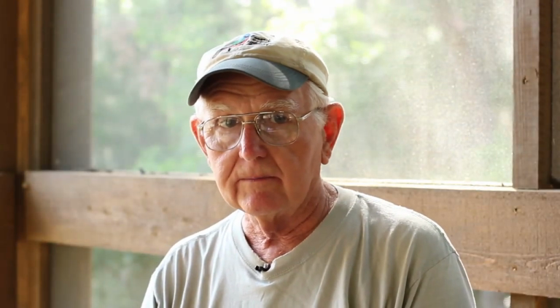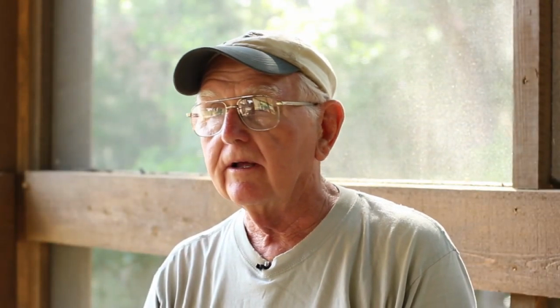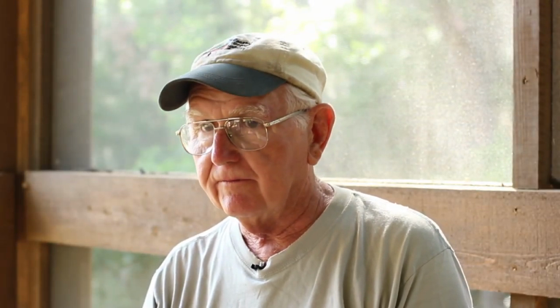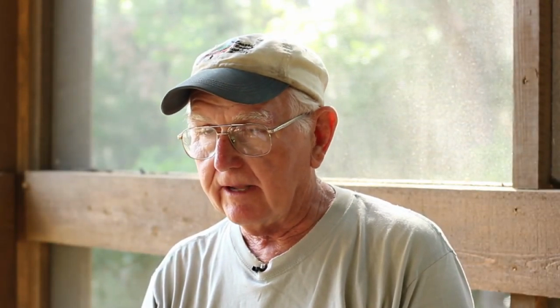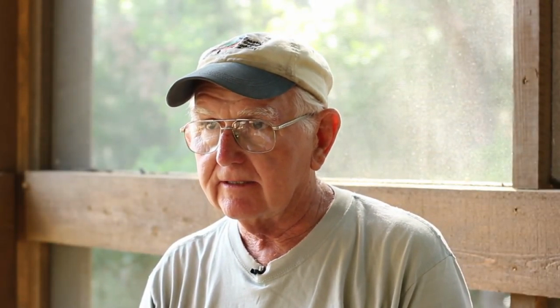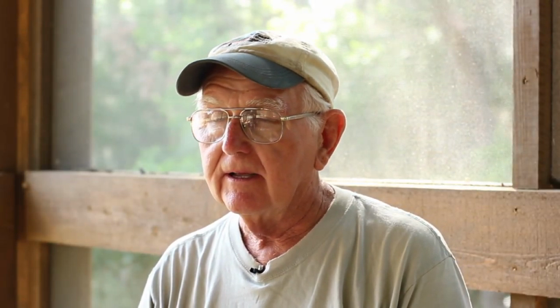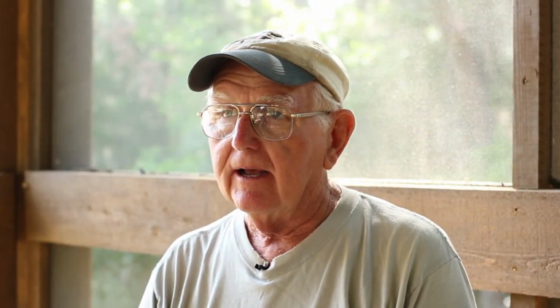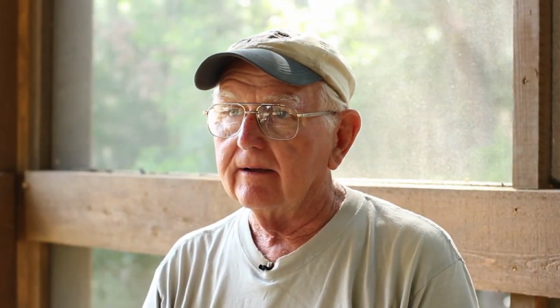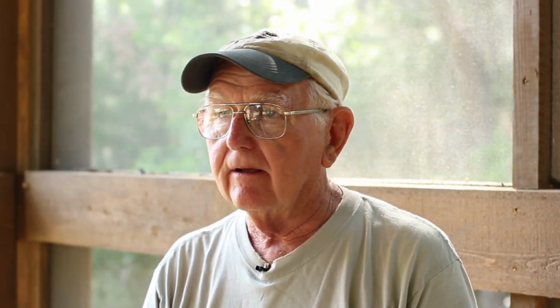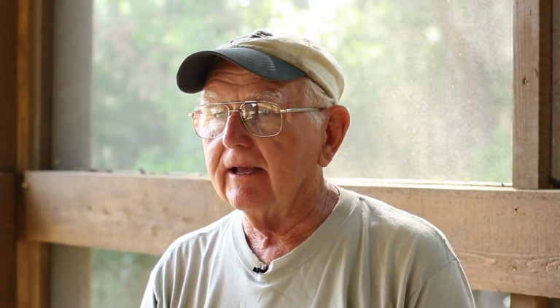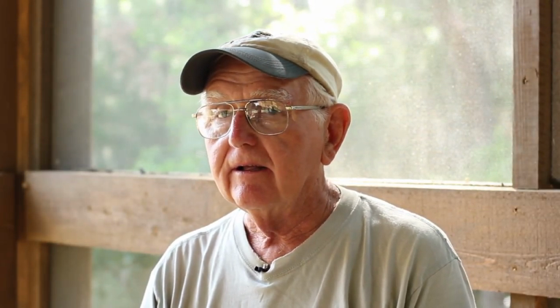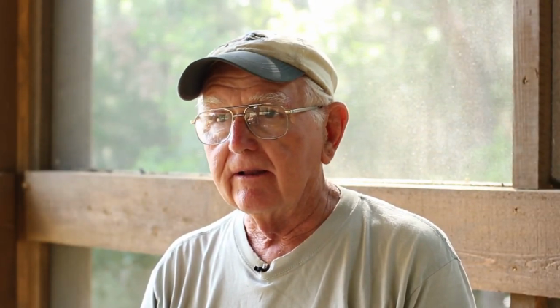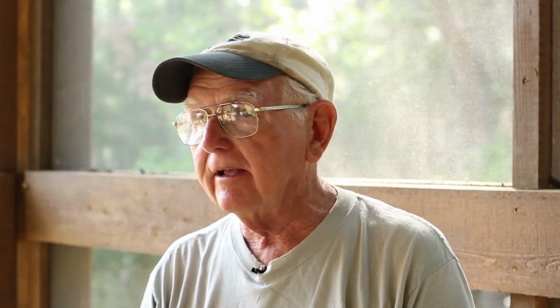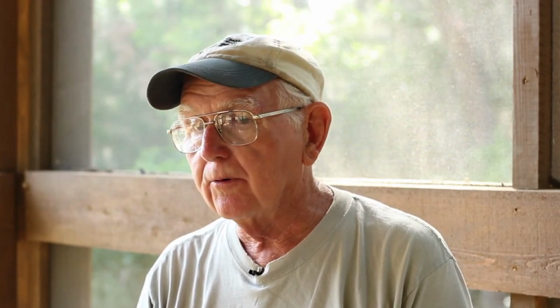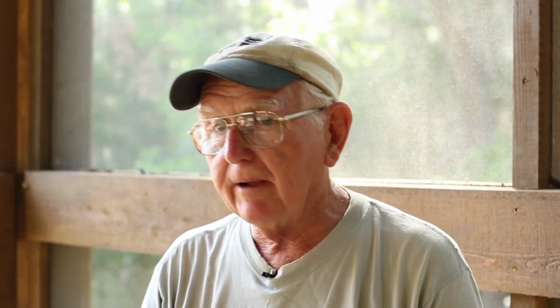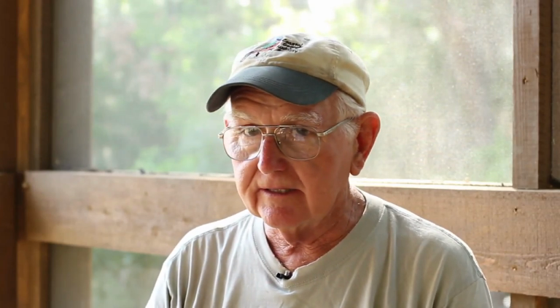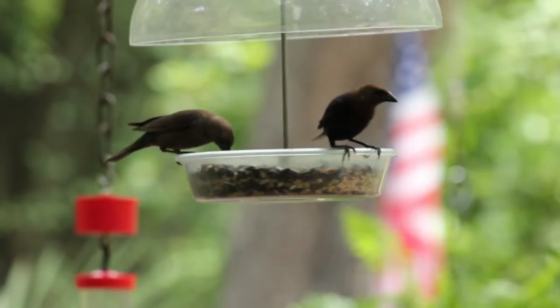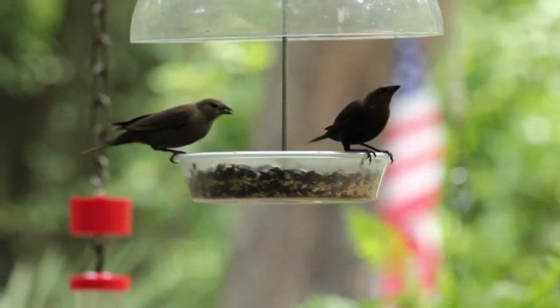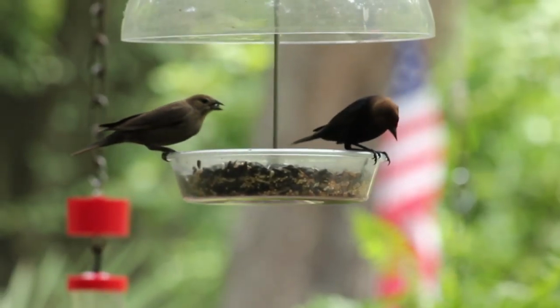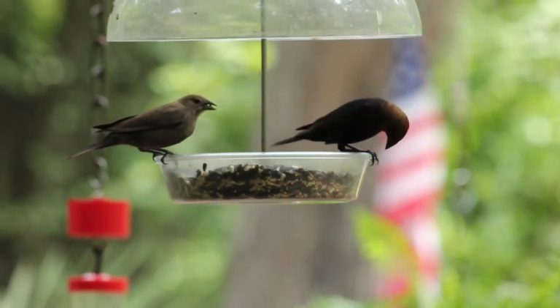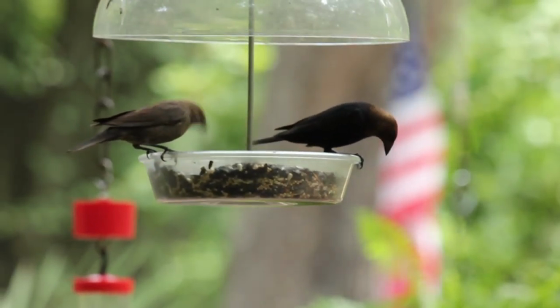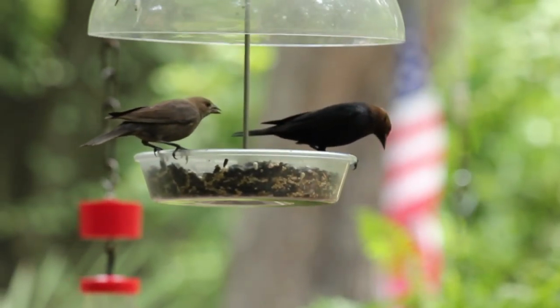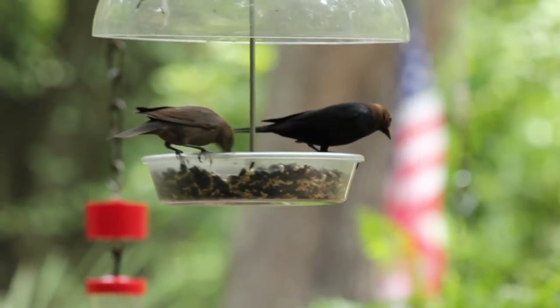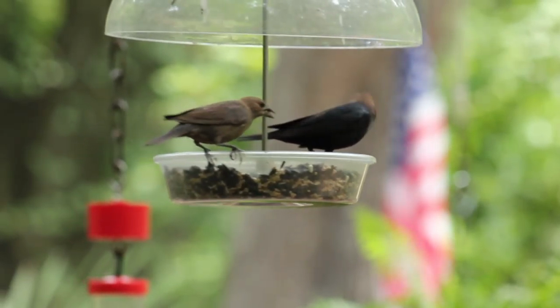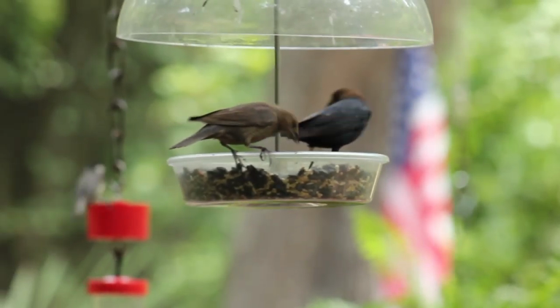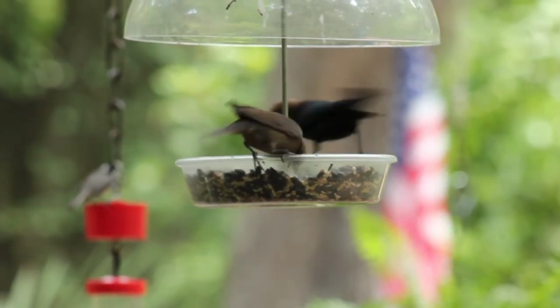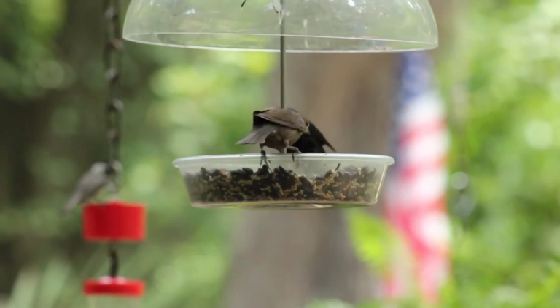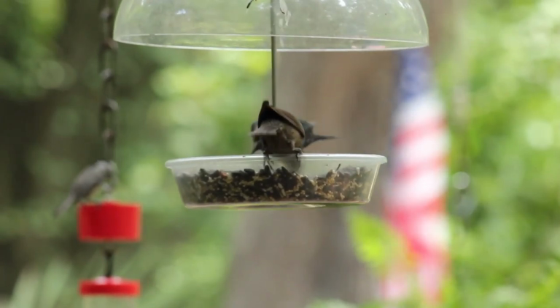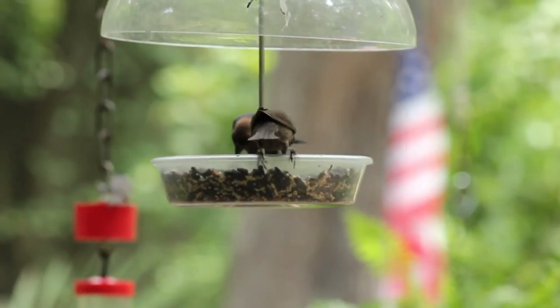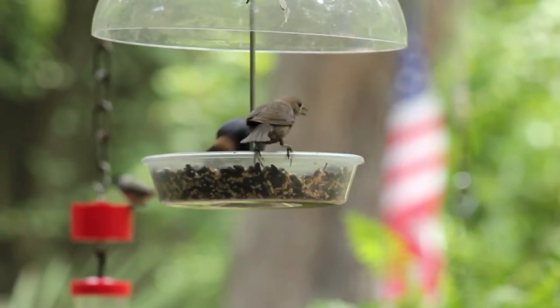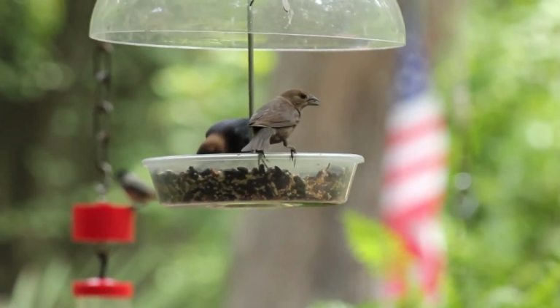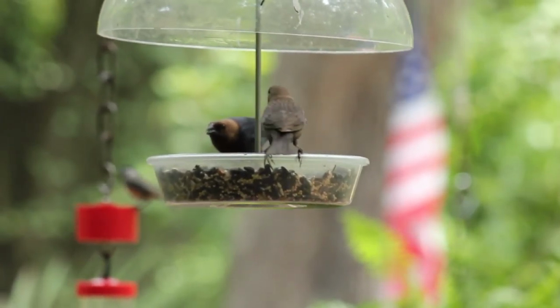Feral cats kill millions of birds in the United States every year. Because painted buntings feed a lot on the ground, they're especially vulnerable to feral cats.